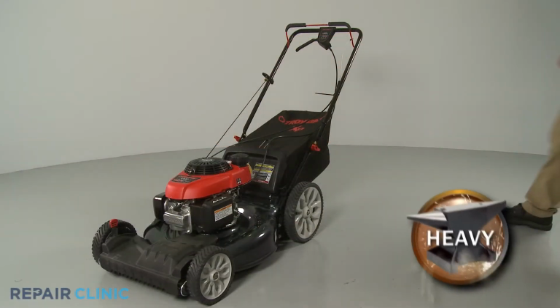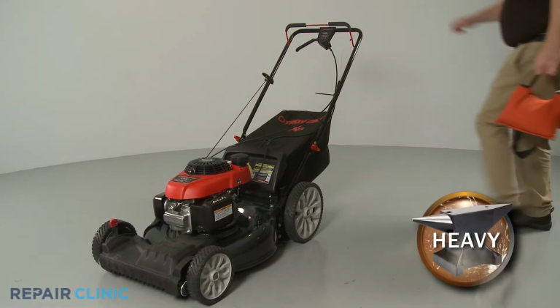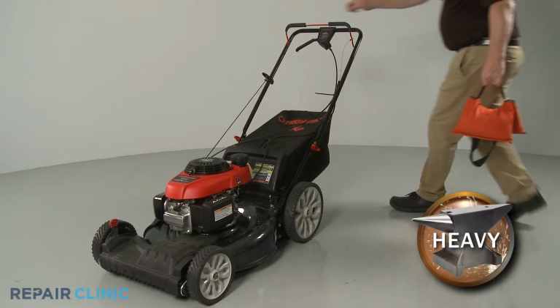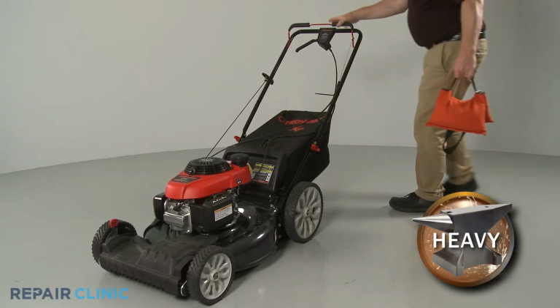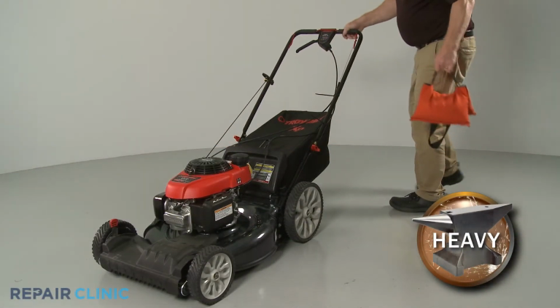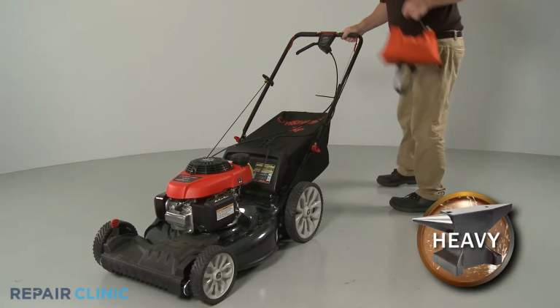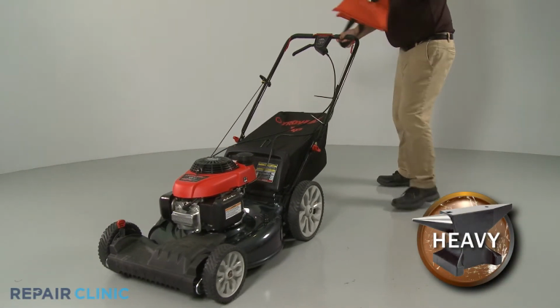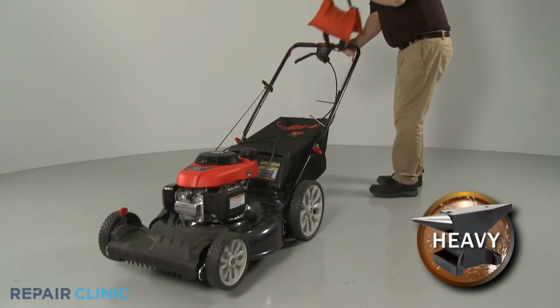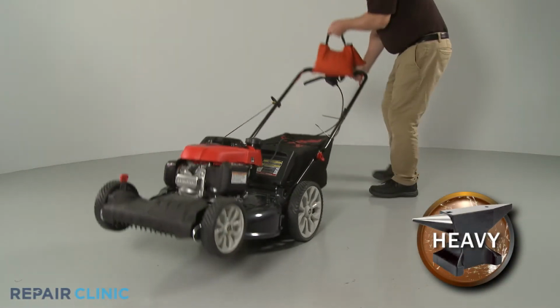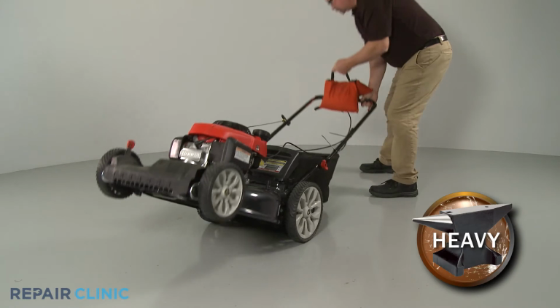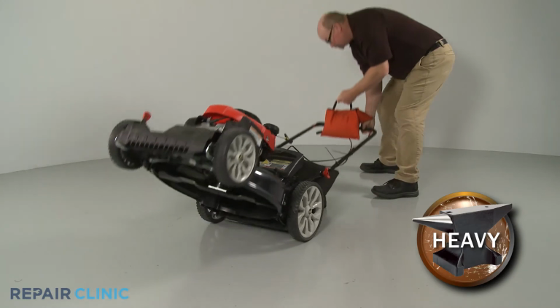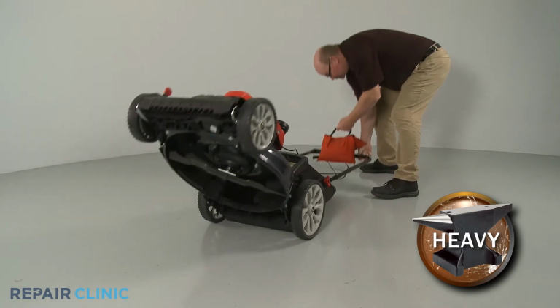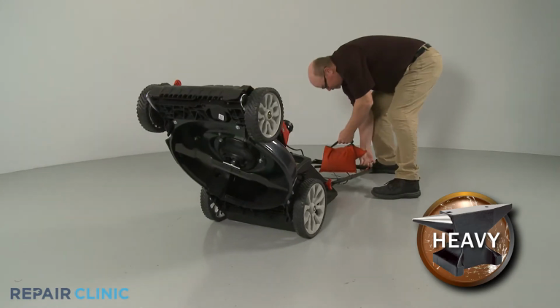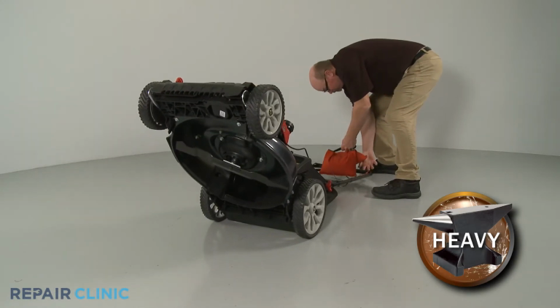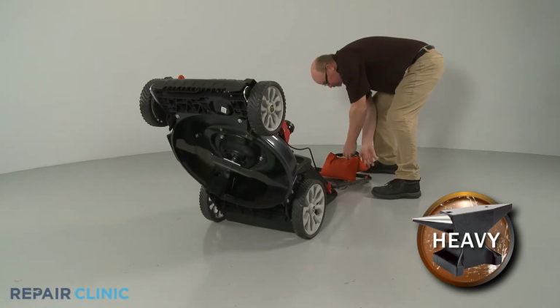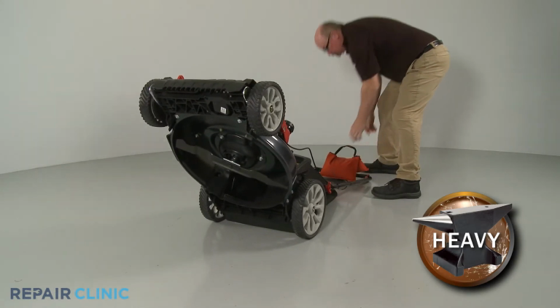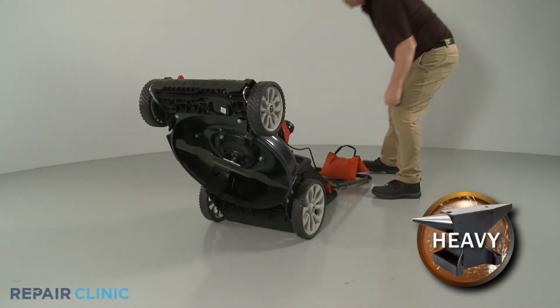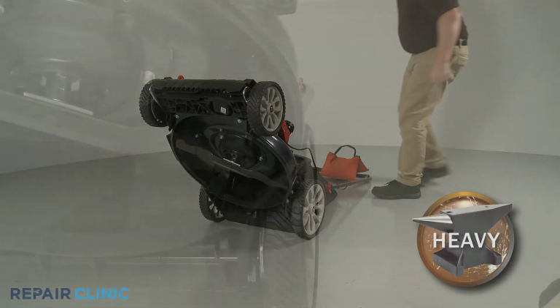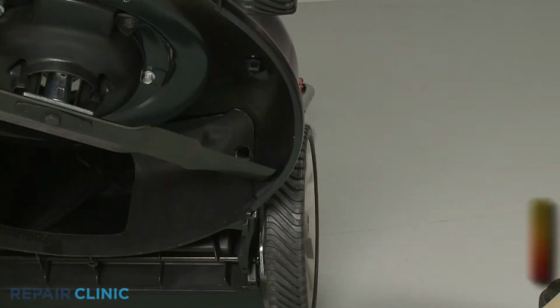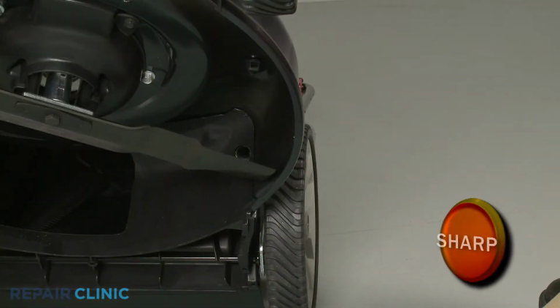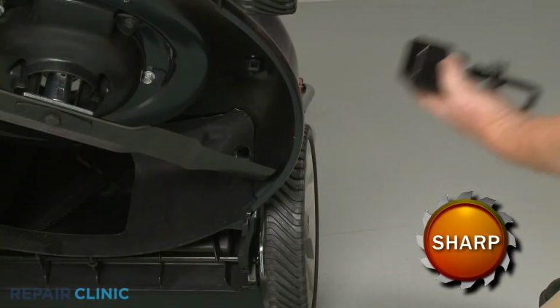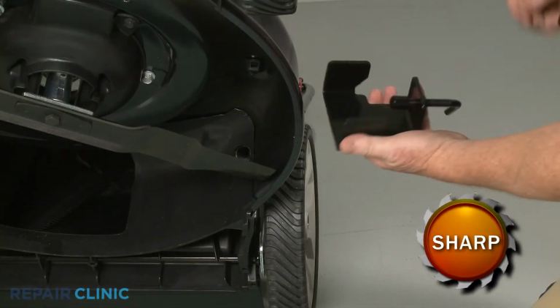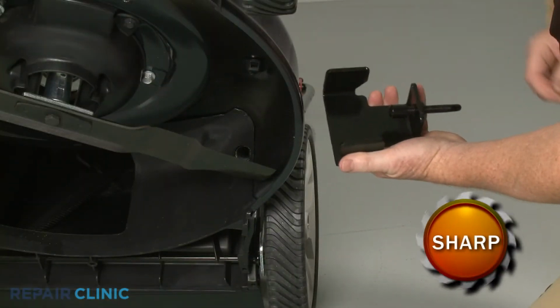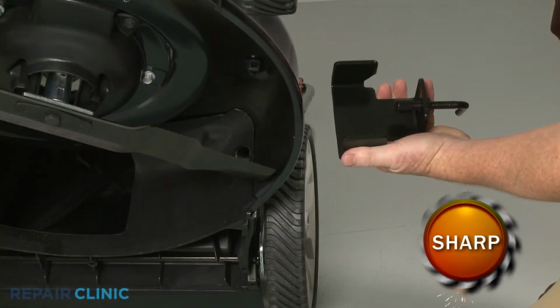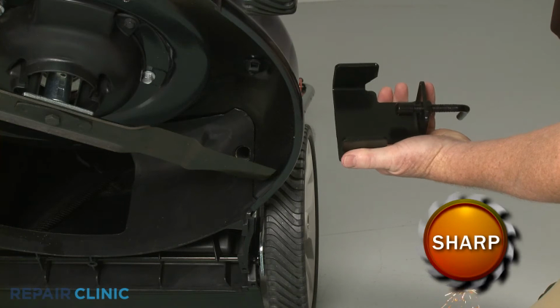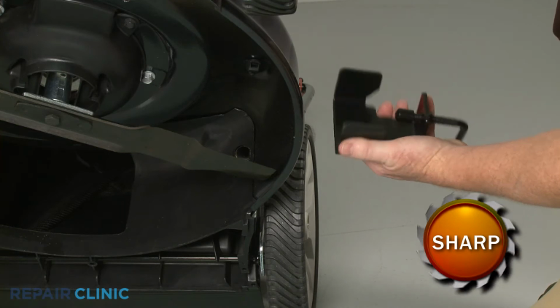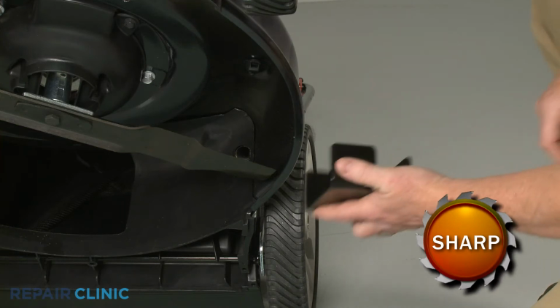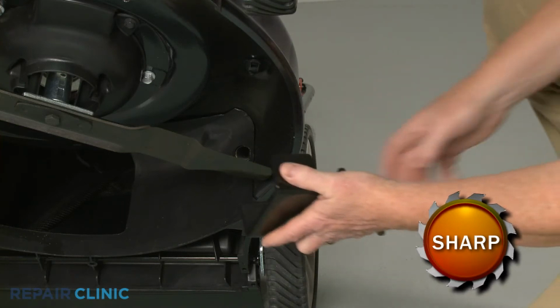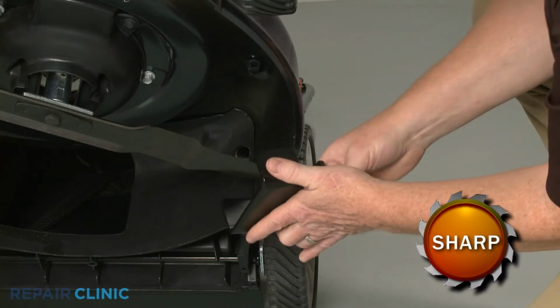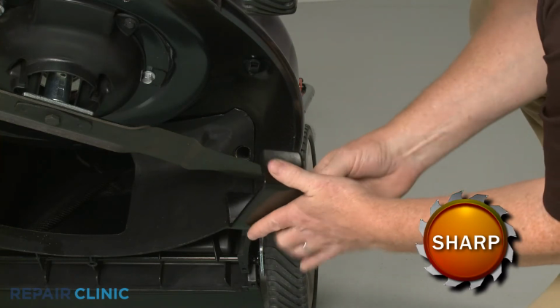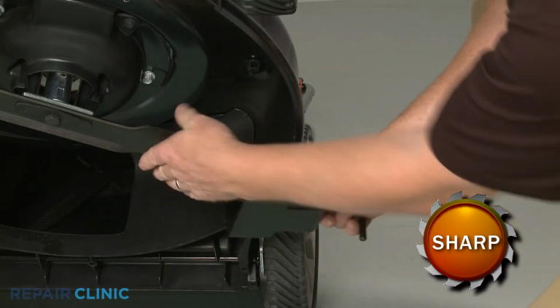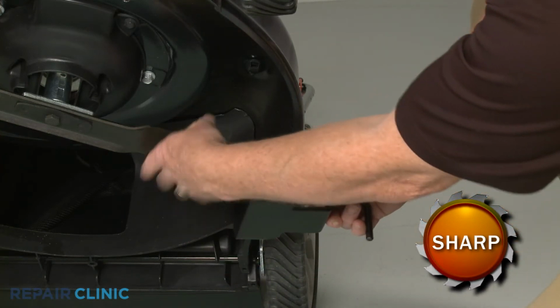Now tip the lawn mower back and use a weight to hold the handle assembly down. Use a wood block or the blade removal tool to secure the blade.